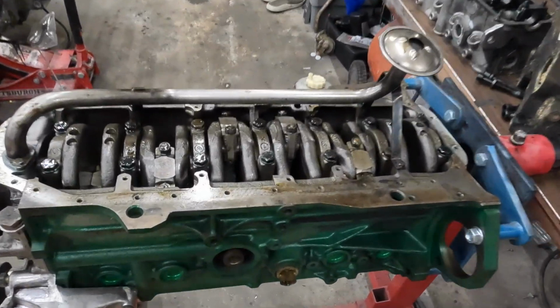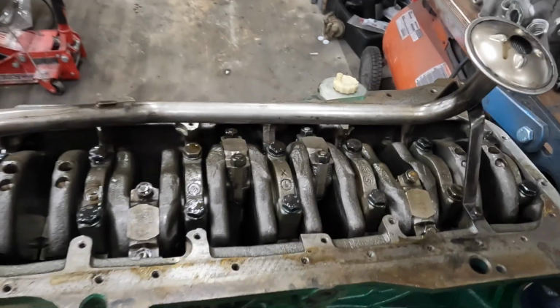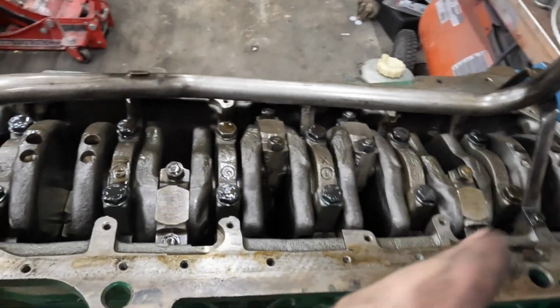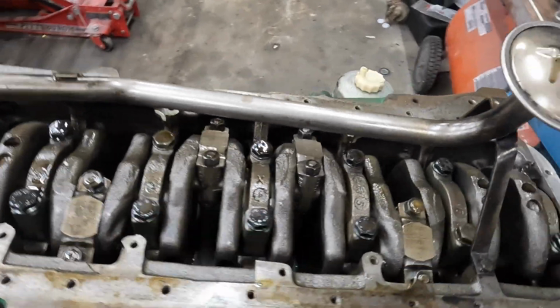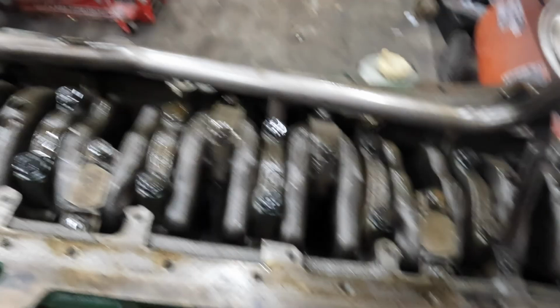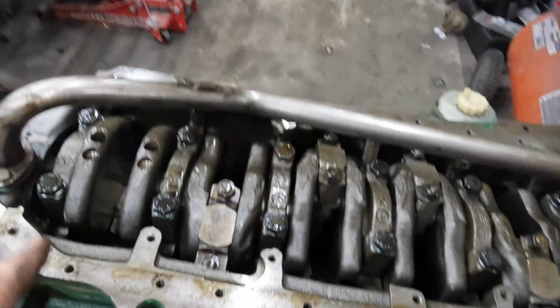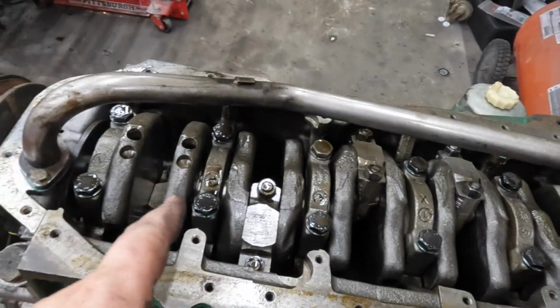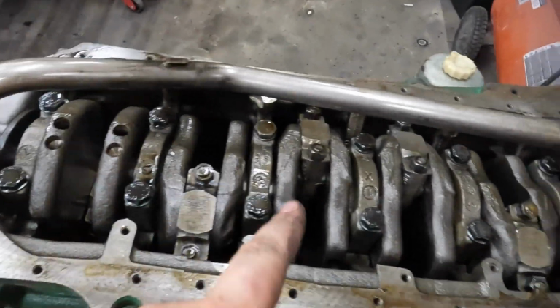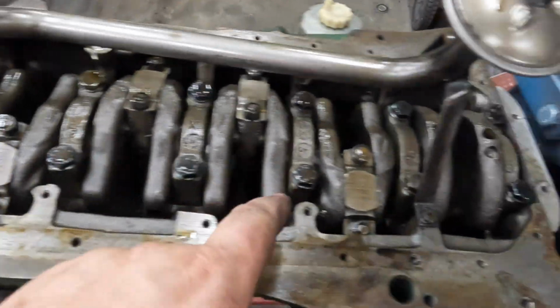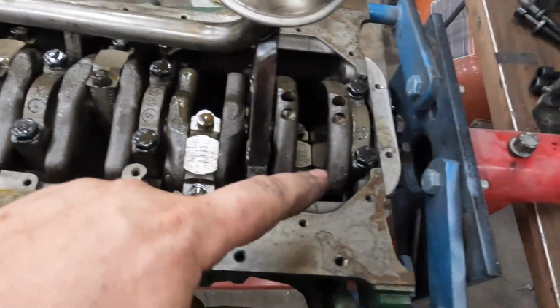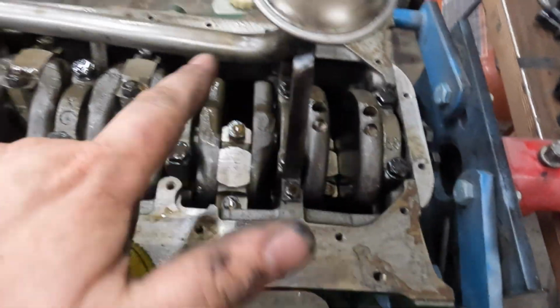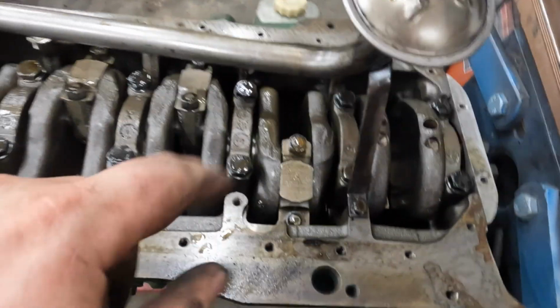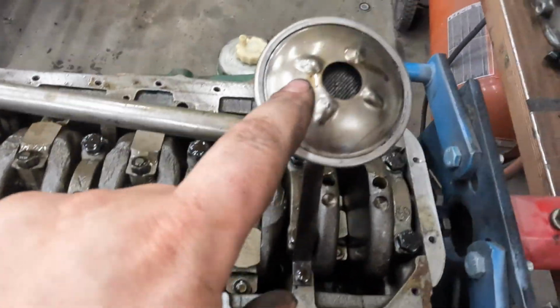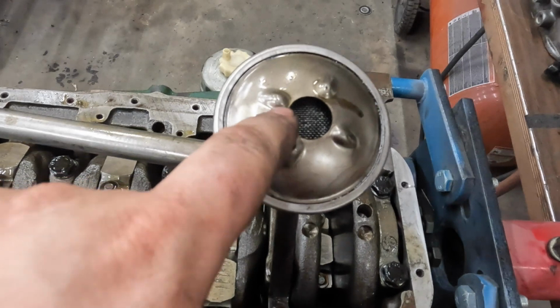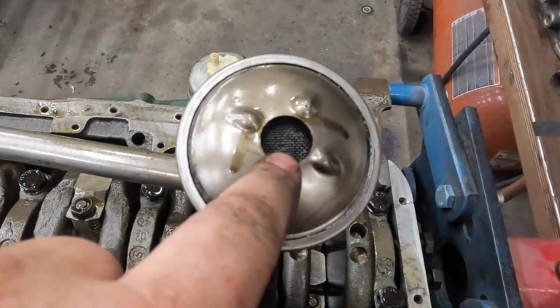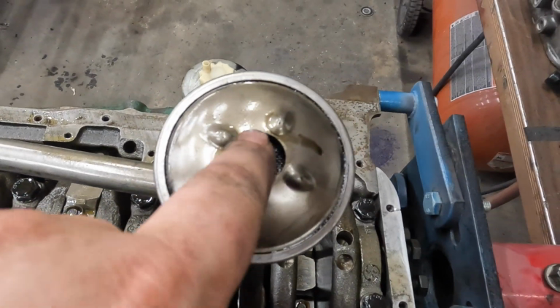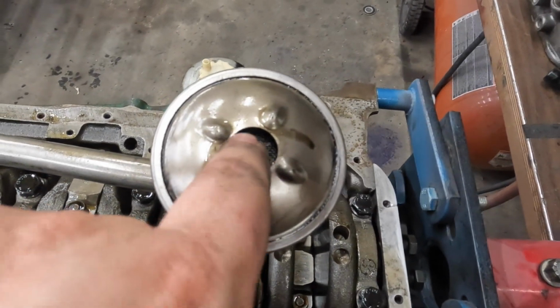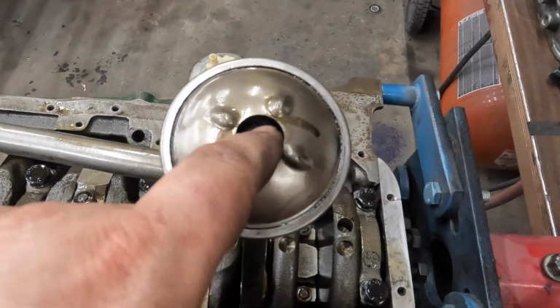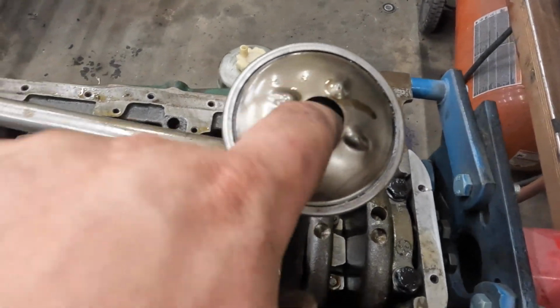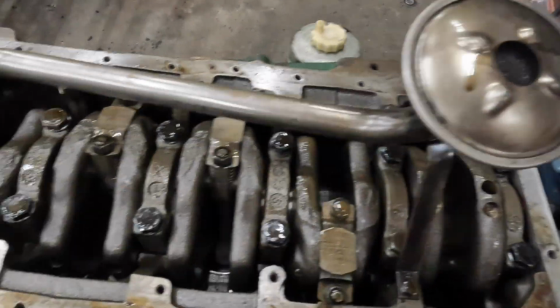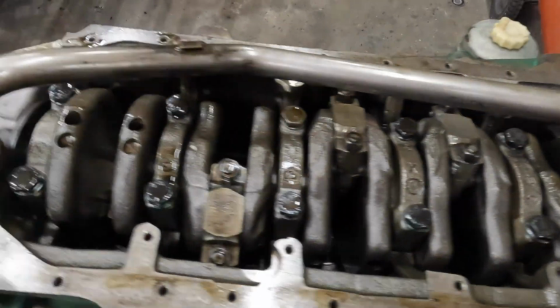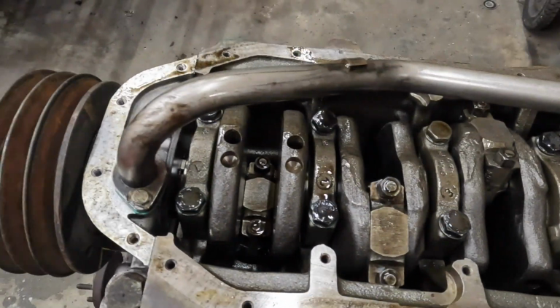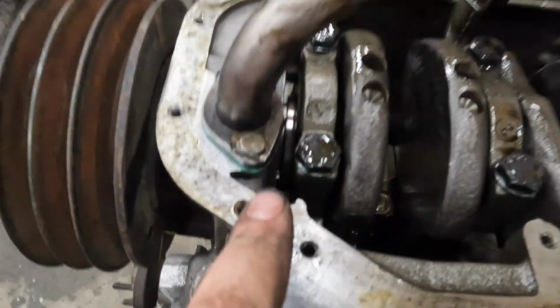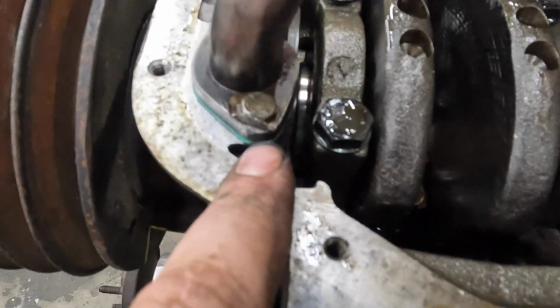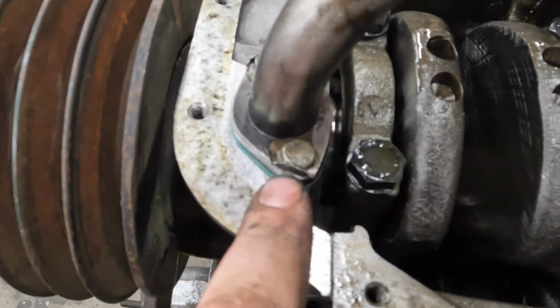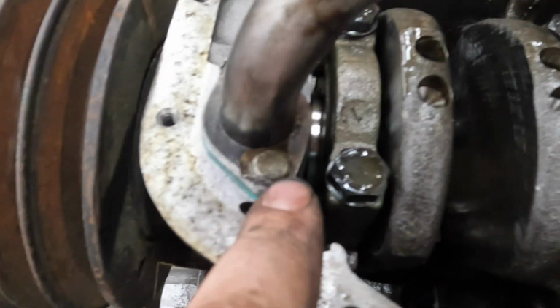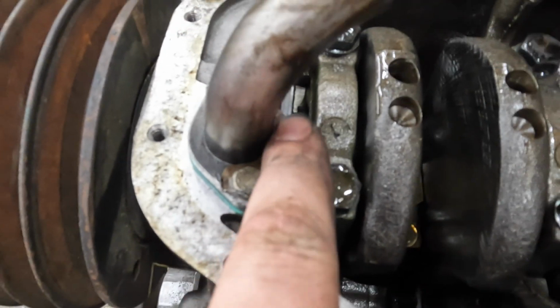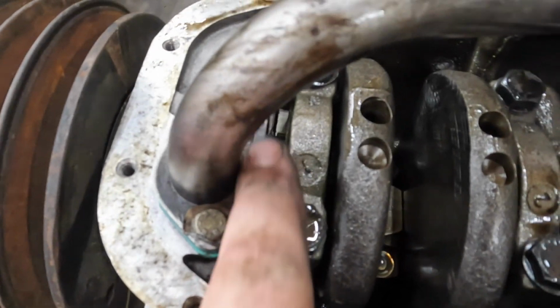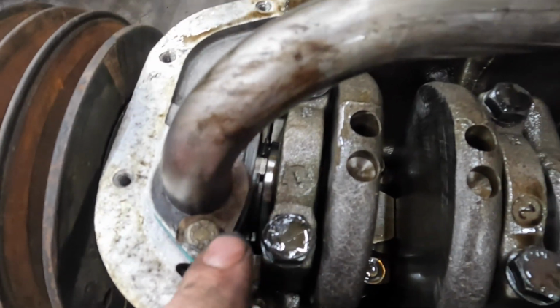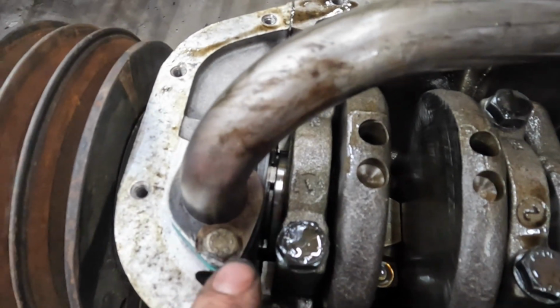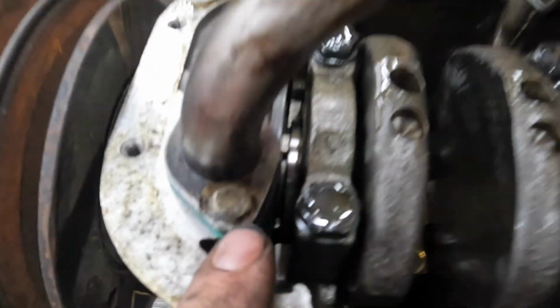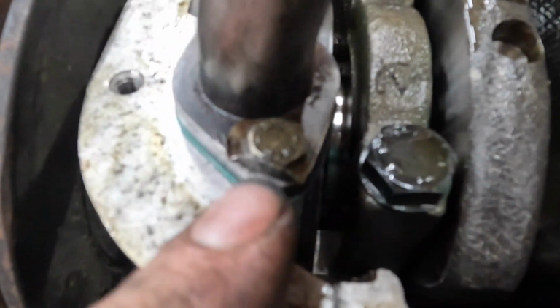I'm definitely believing so far that this is actually rebuilt. Absolutely zero coking, nice and clean. No pistons in the oil pickup, which is nice. They've also reused a little safety plate on the pickup tube — oil is important.